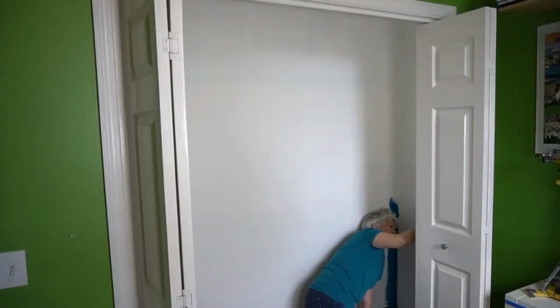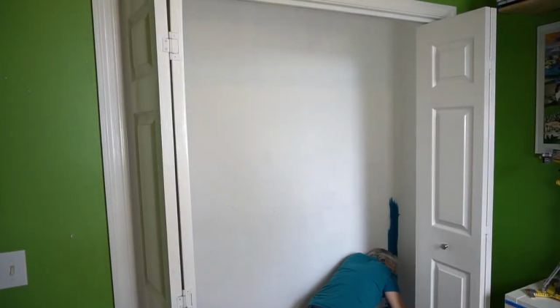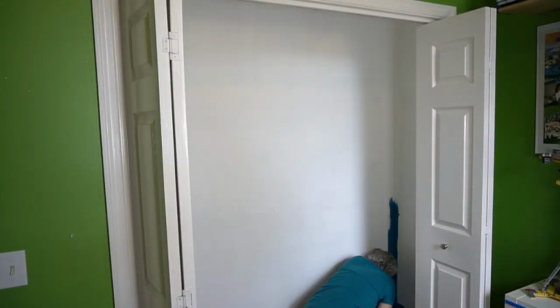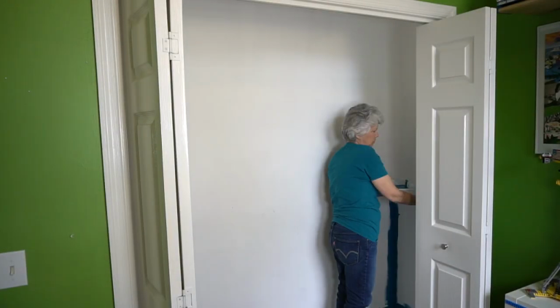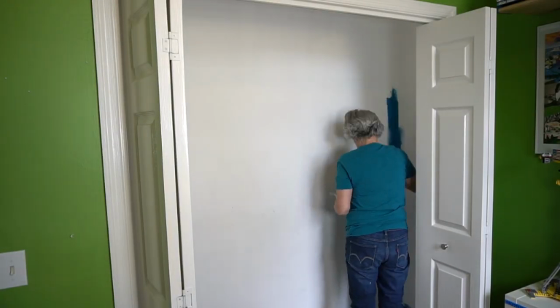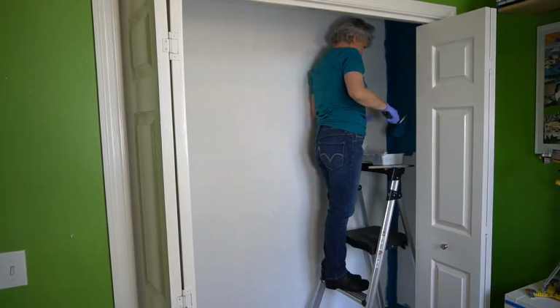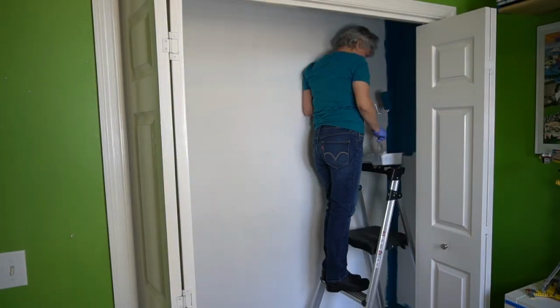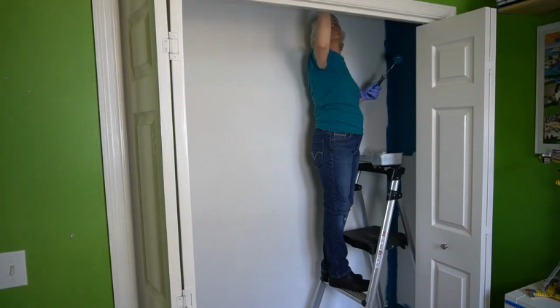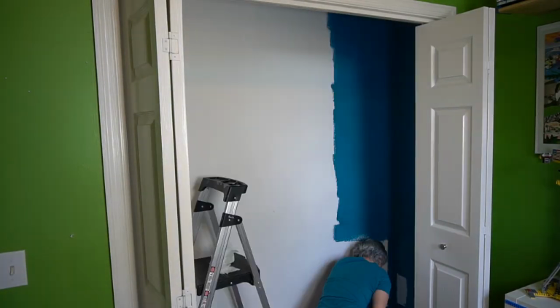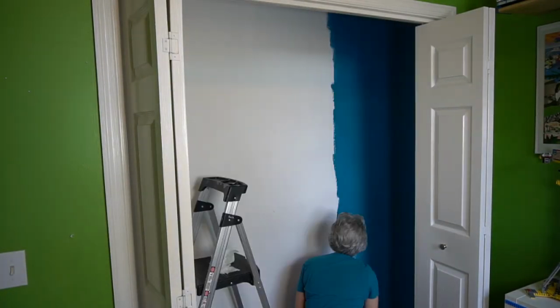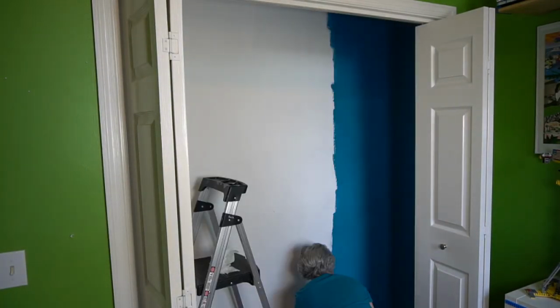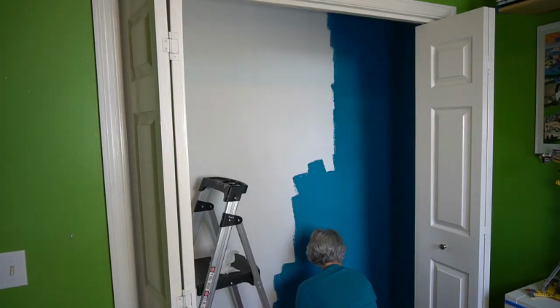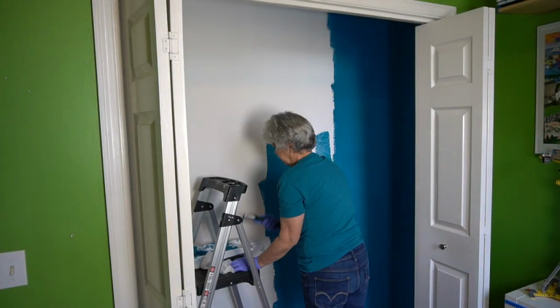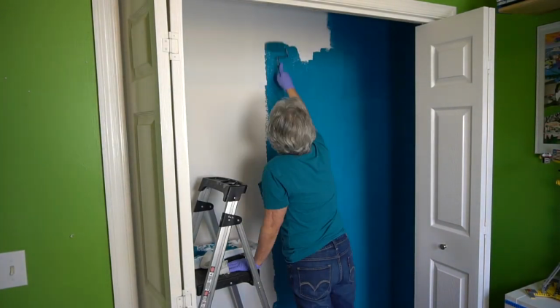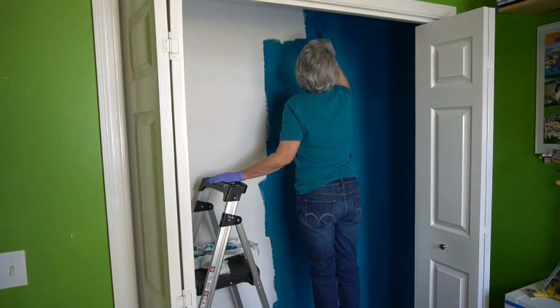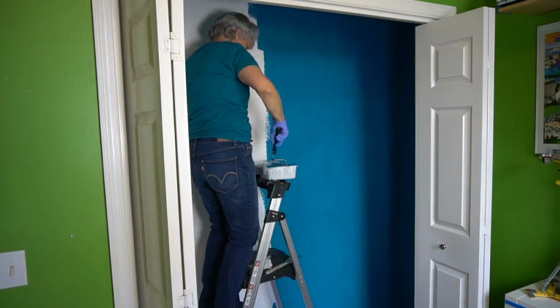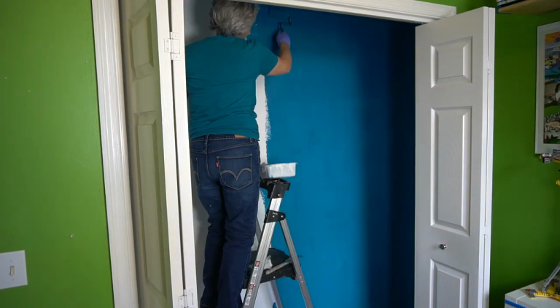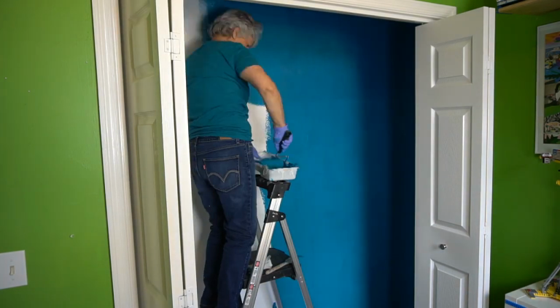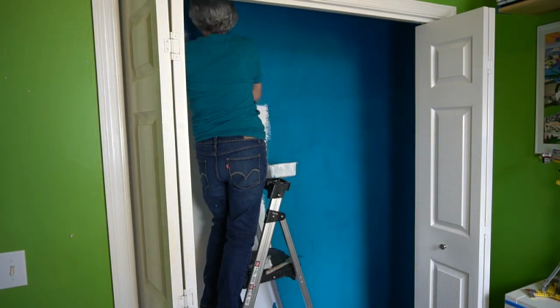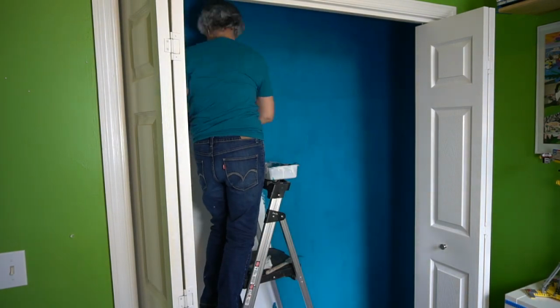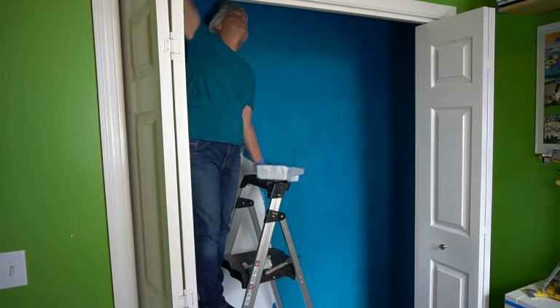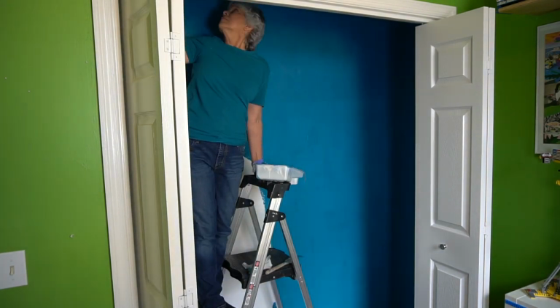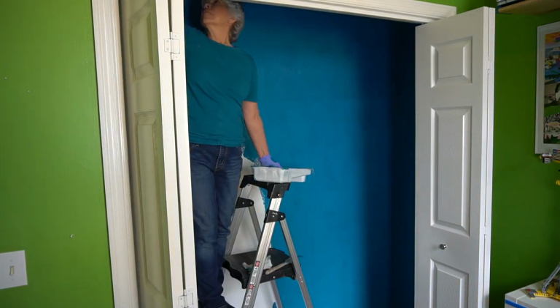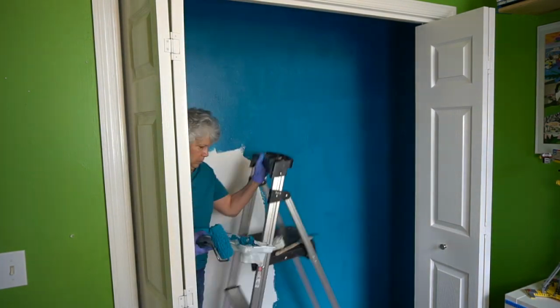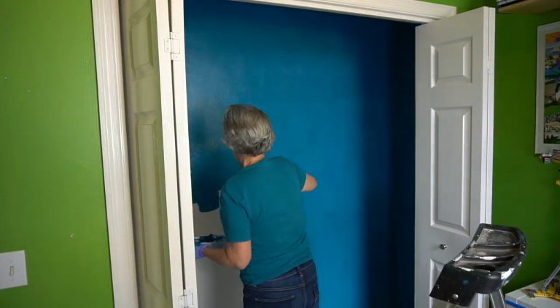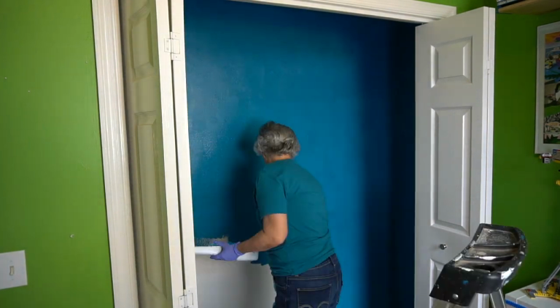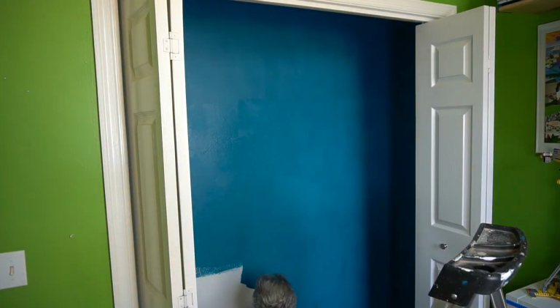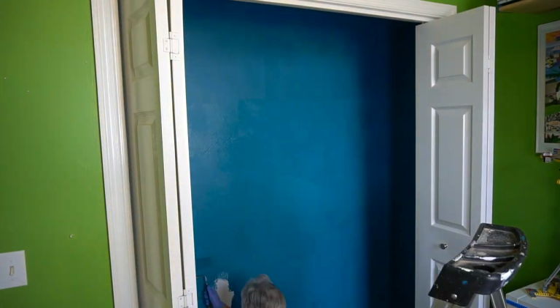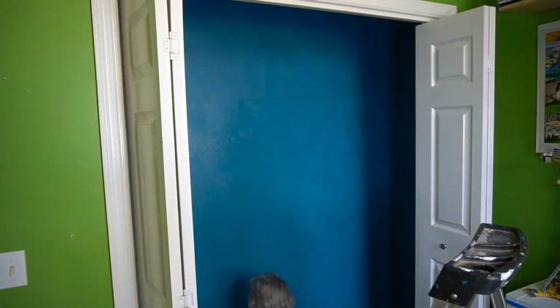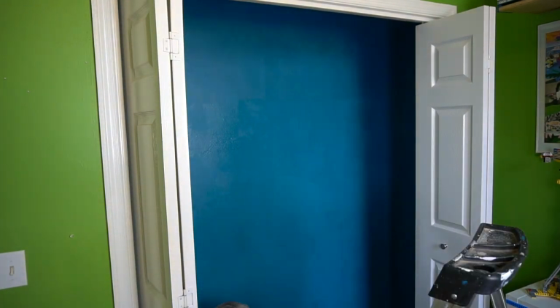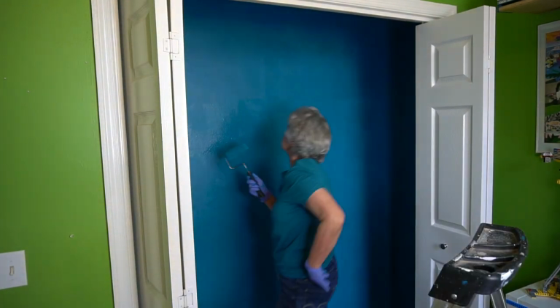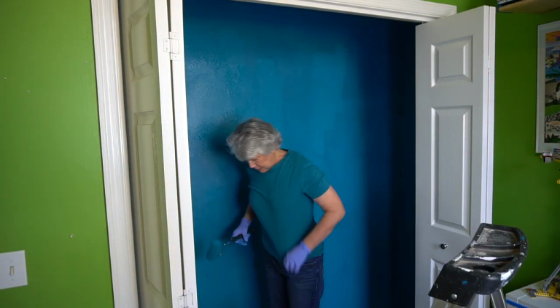The first step was to paint the closet. This was Mom's idea — are you surprised at the color she picked? It's called Real Teal by Bayer Paint. I might have gone with the purple, but that's just me.